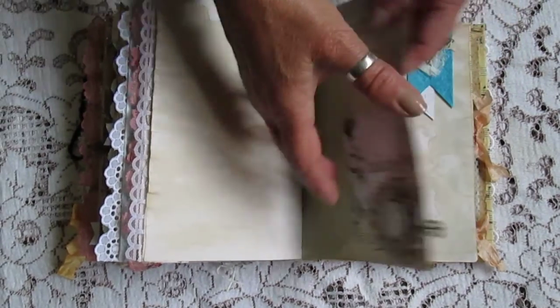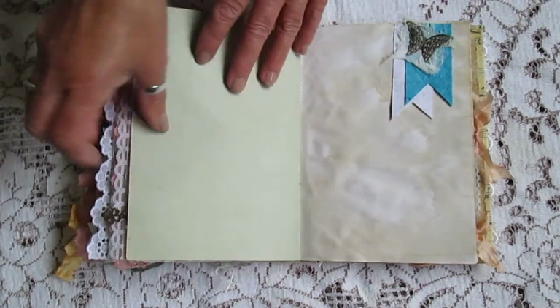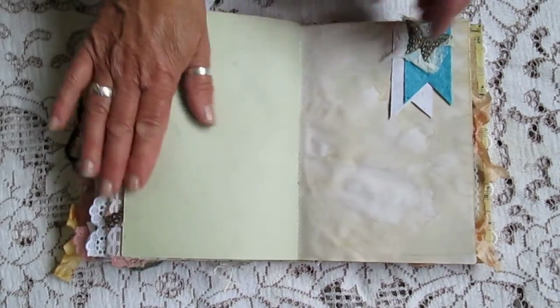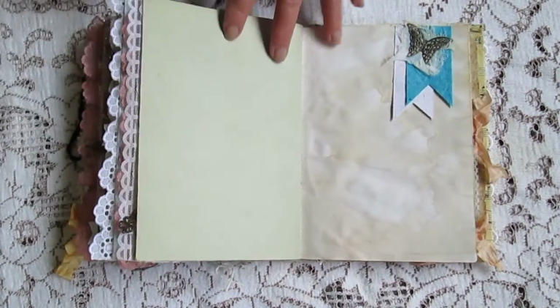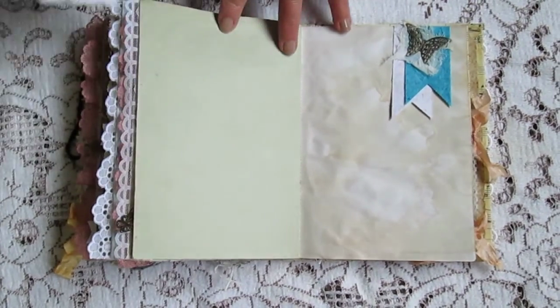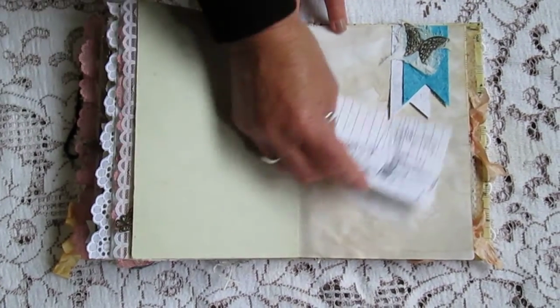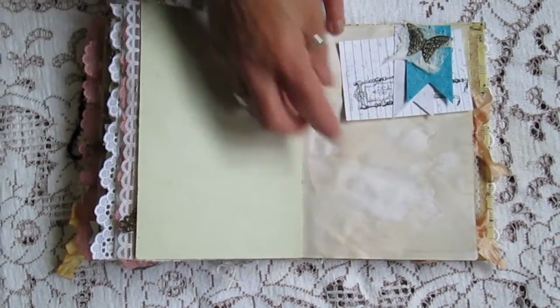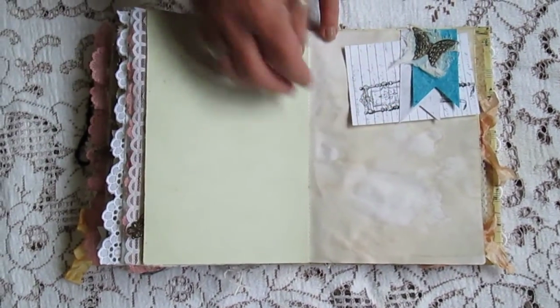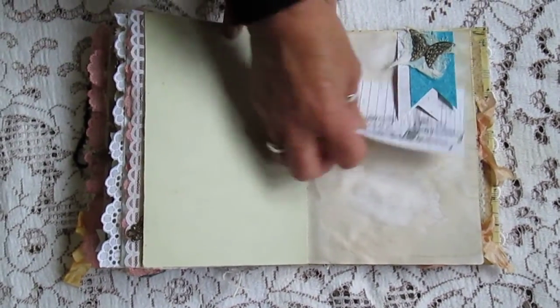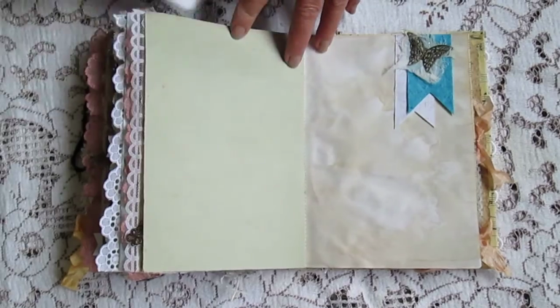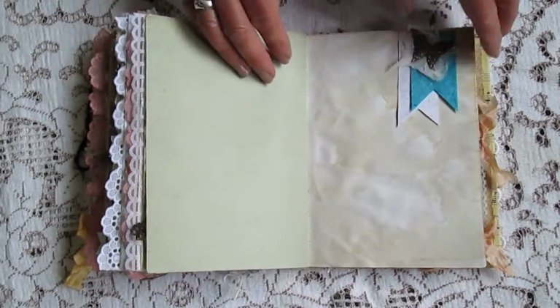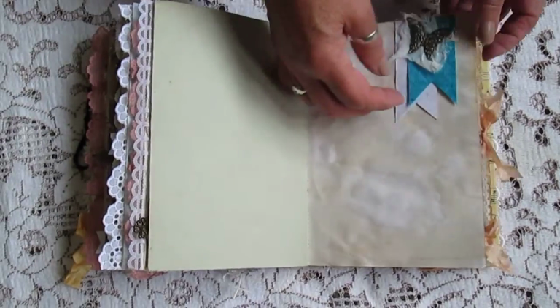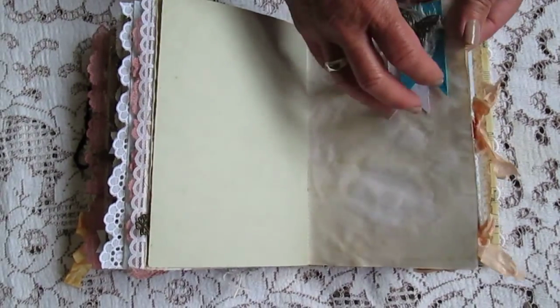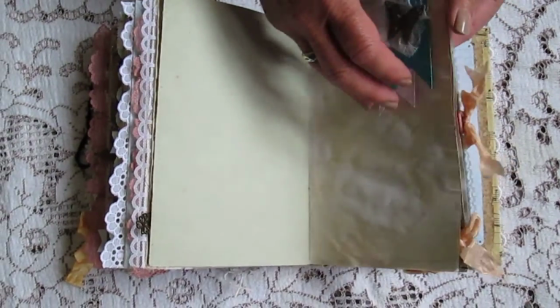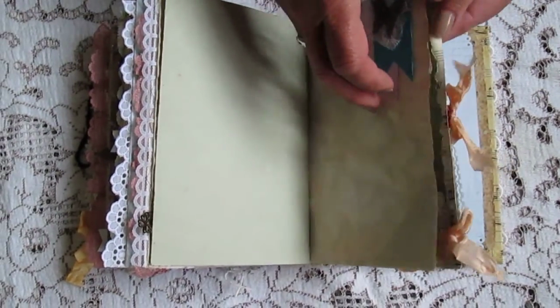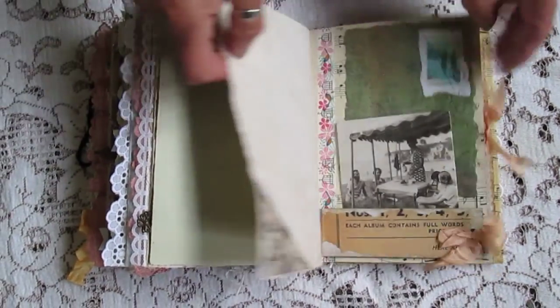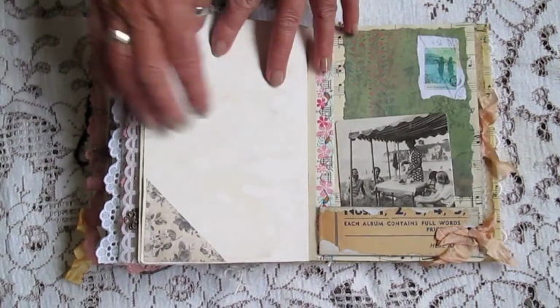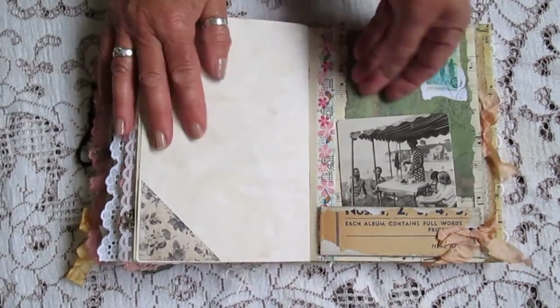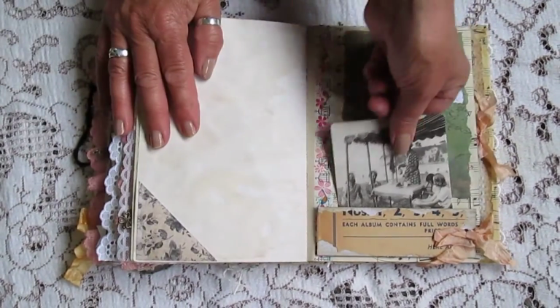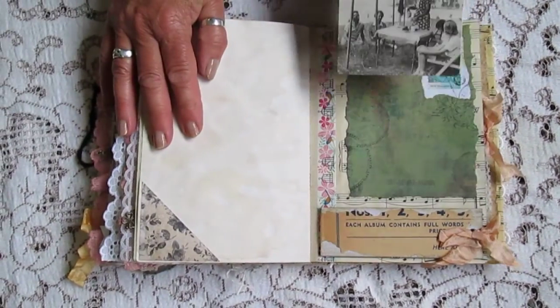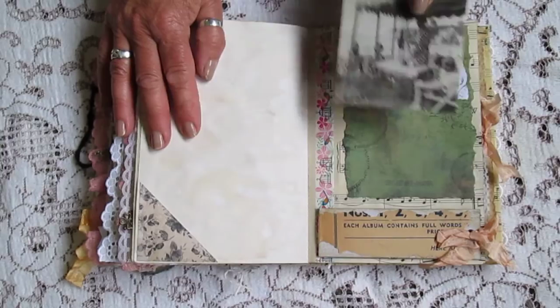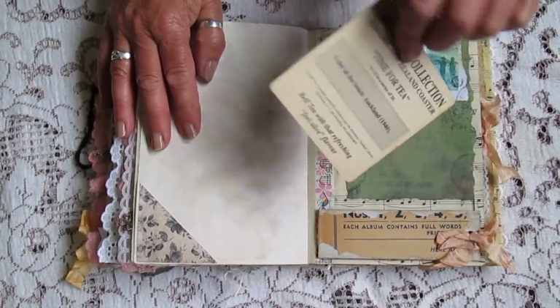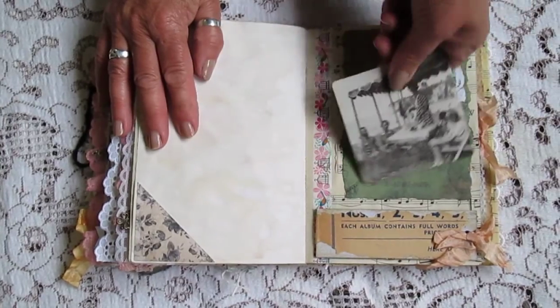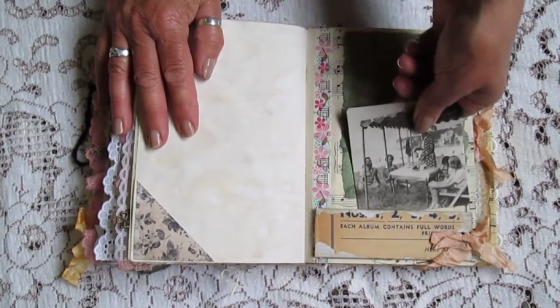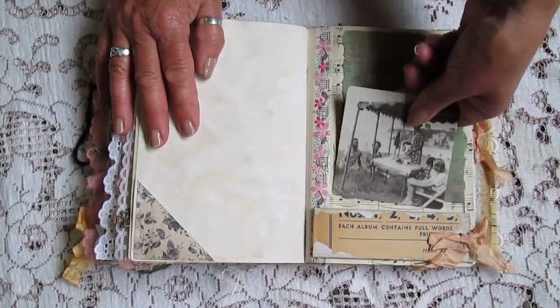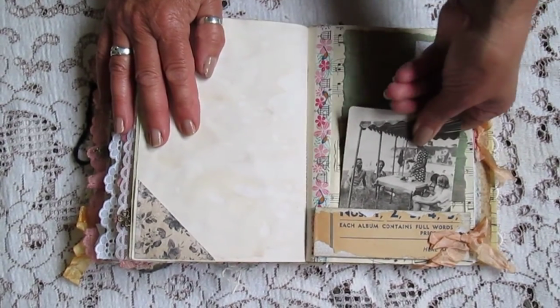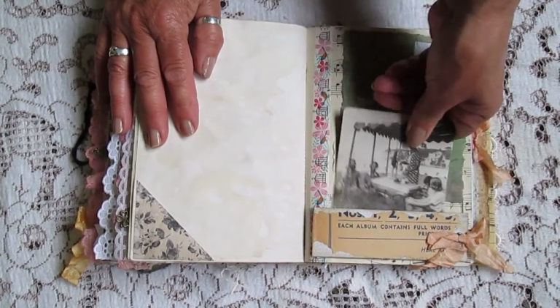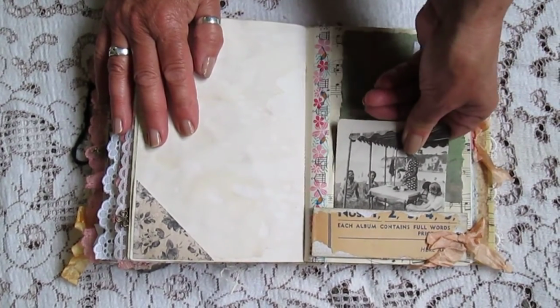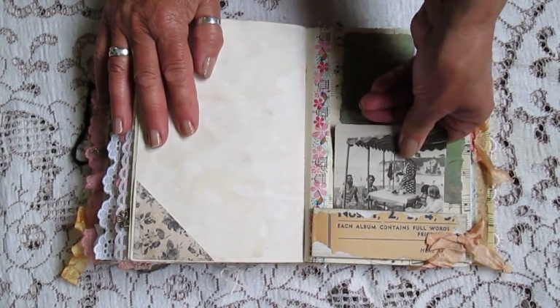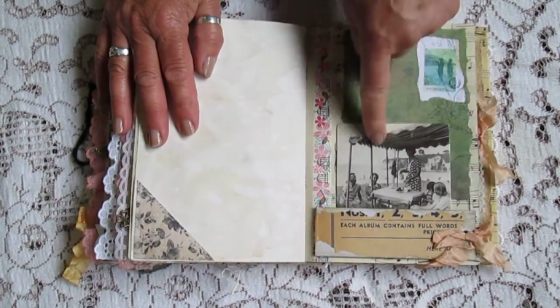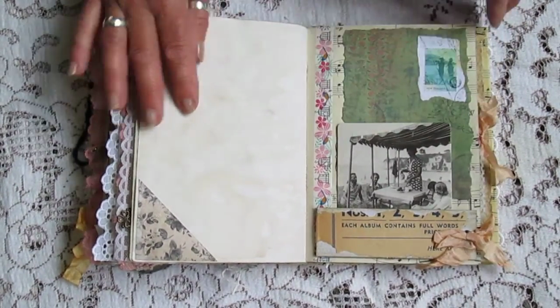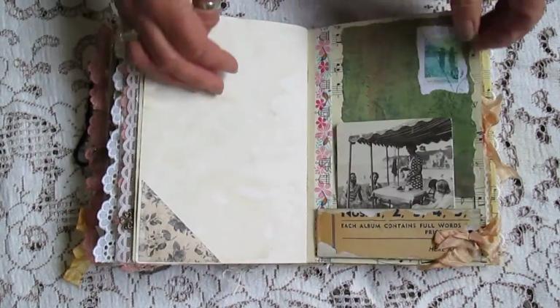Look, there's another tuck spot there, another pocket there, it's got another coaster in them, some vintage images on them.